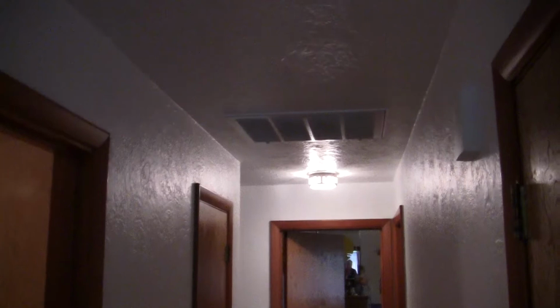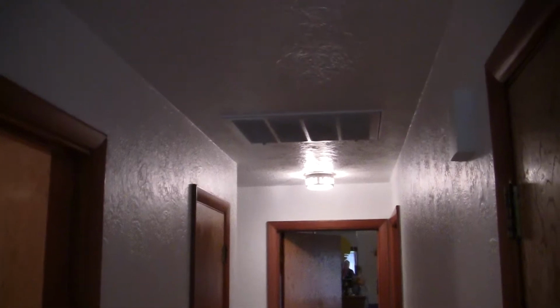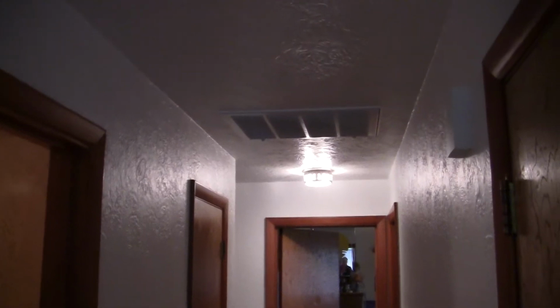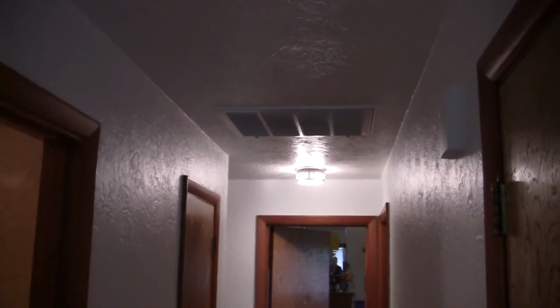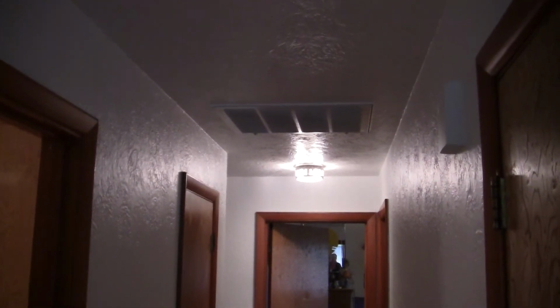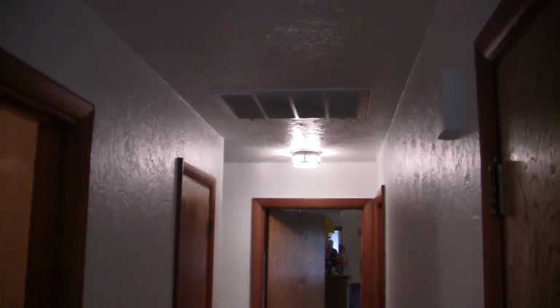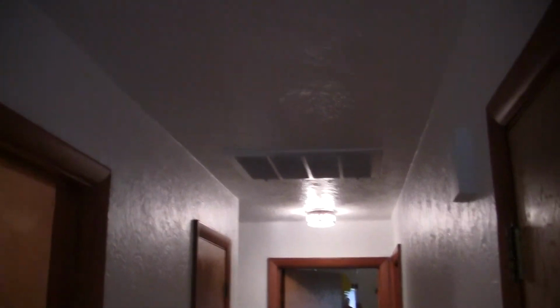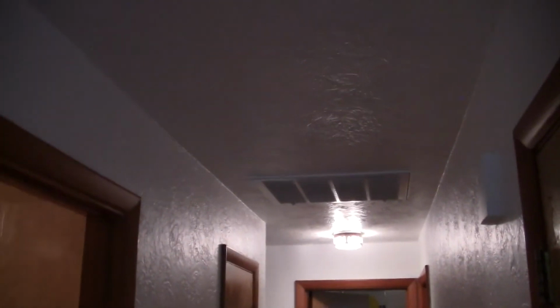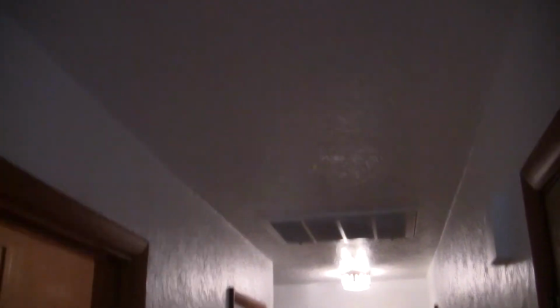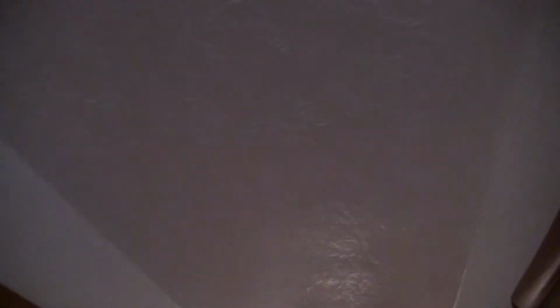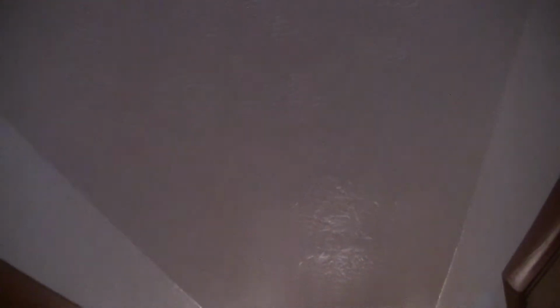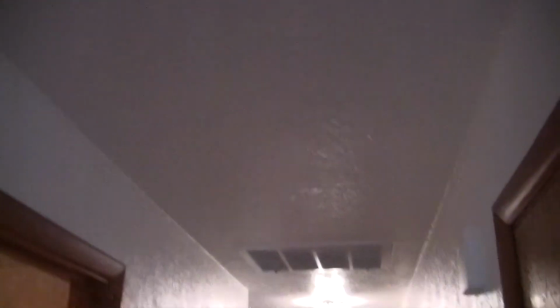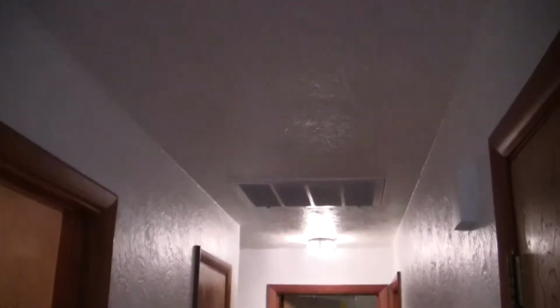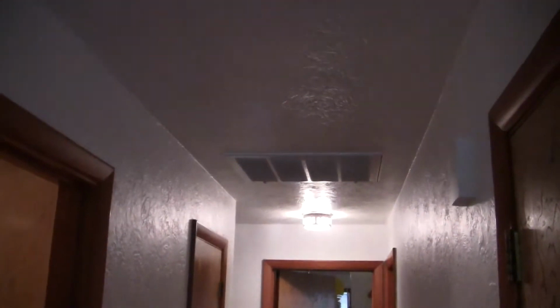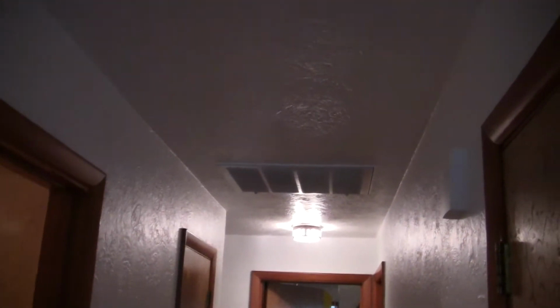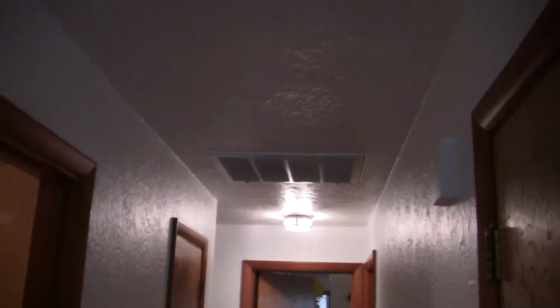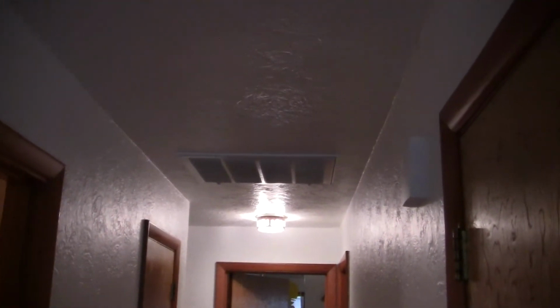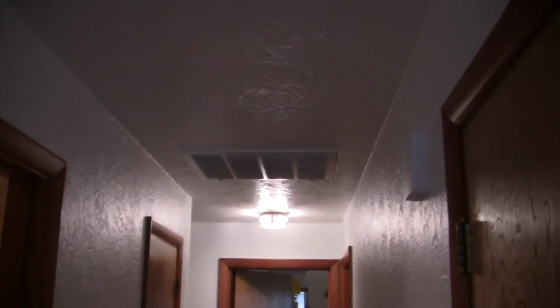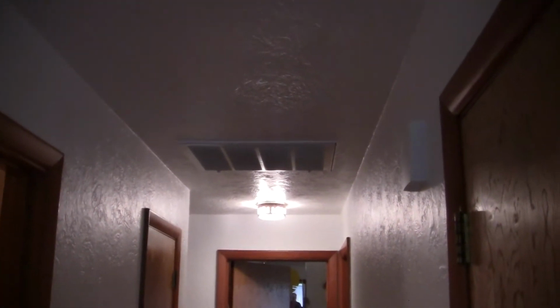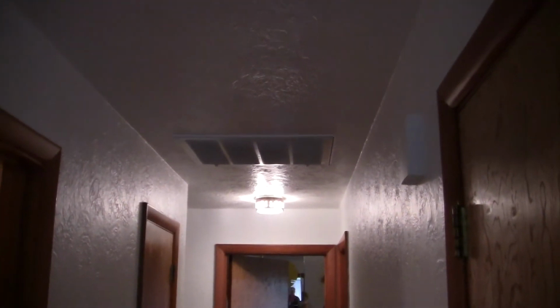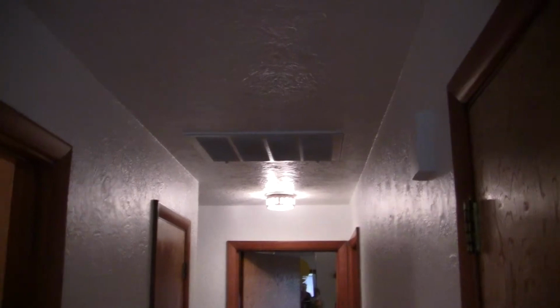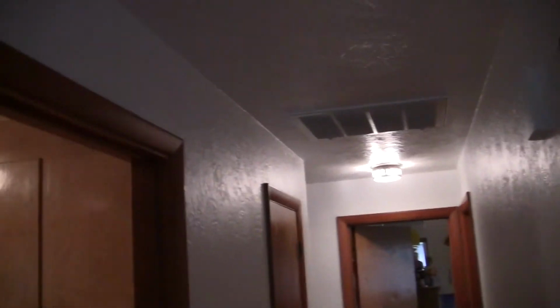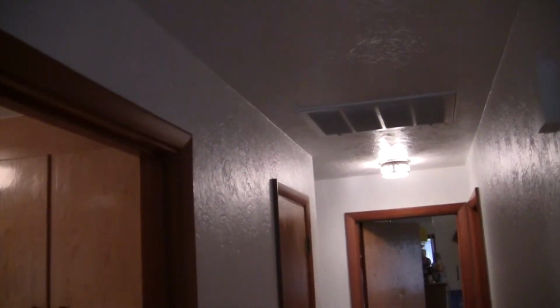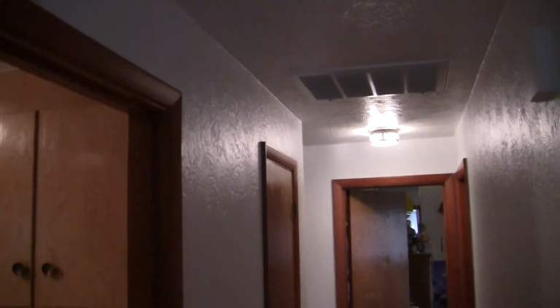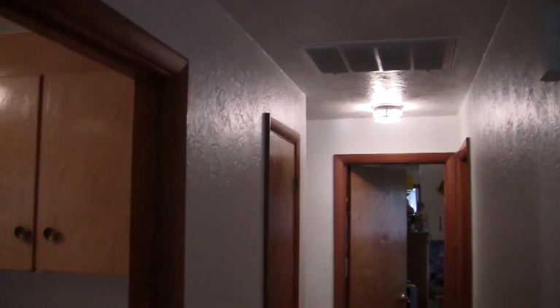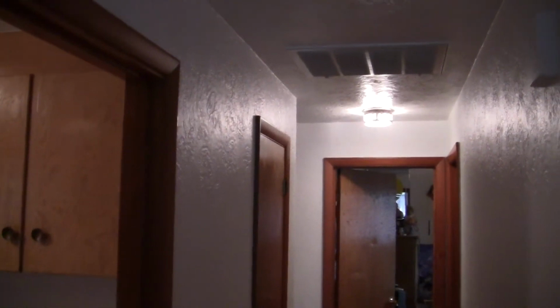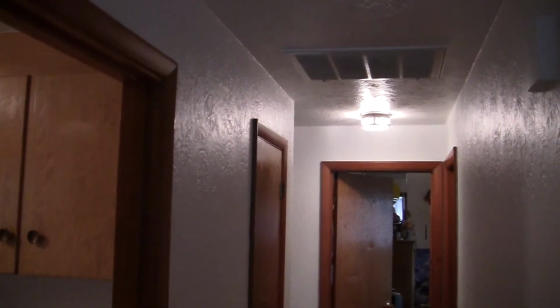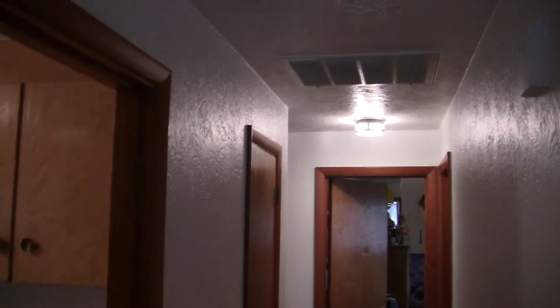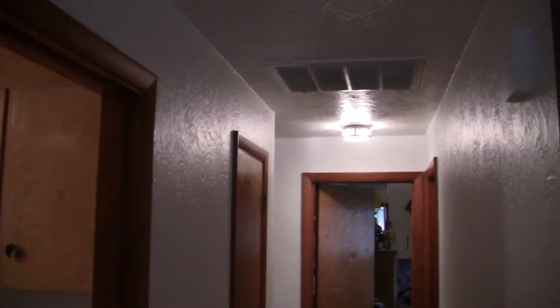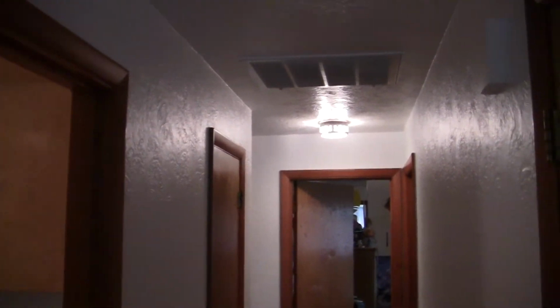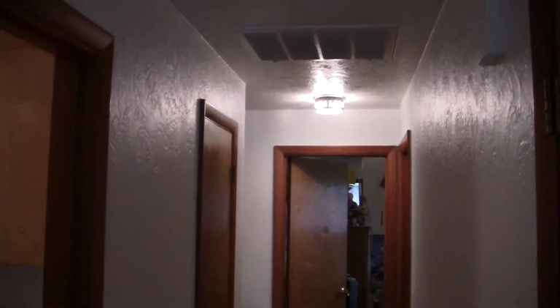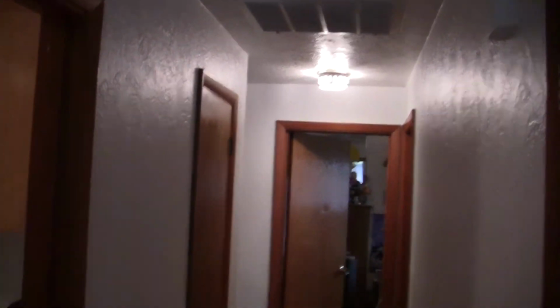We're going down the hallway and looking up at the ceiling. All the ceiling here is white and it's in satin — or eggshell.